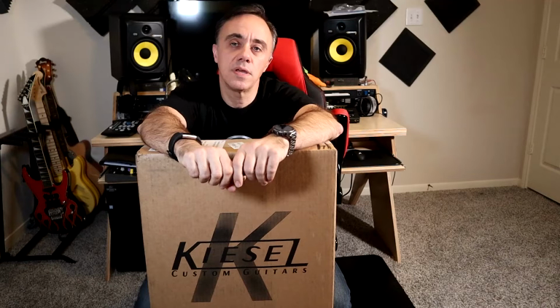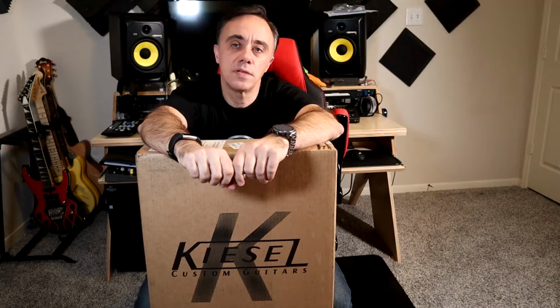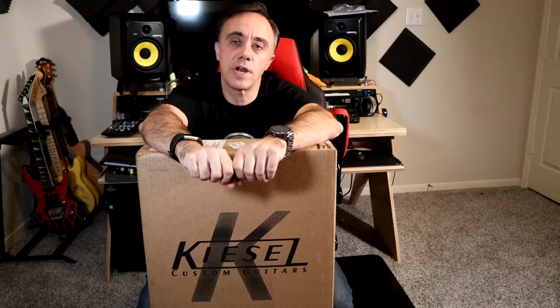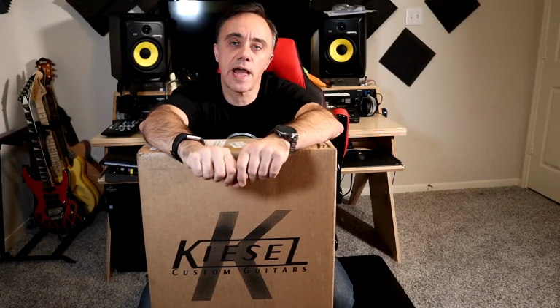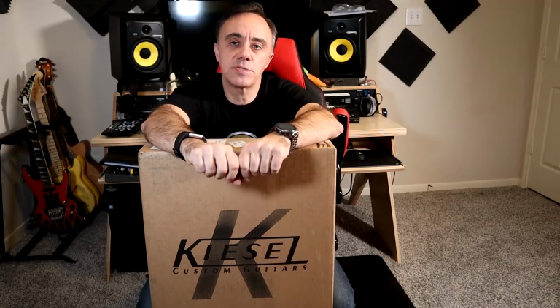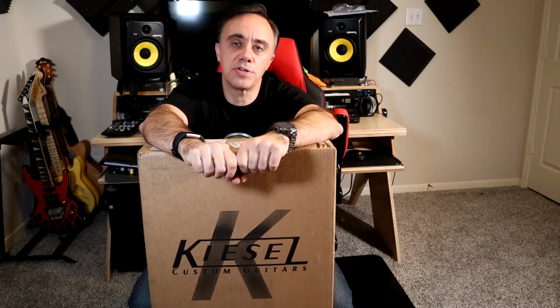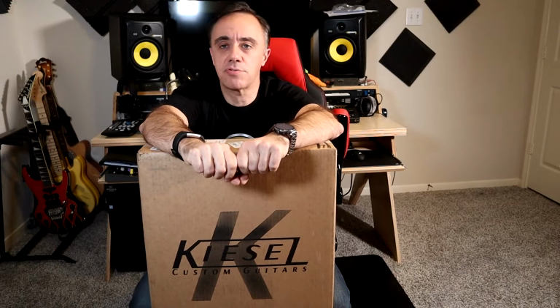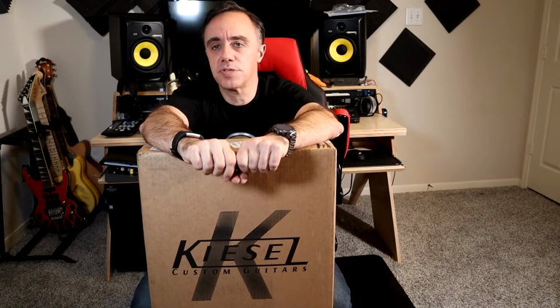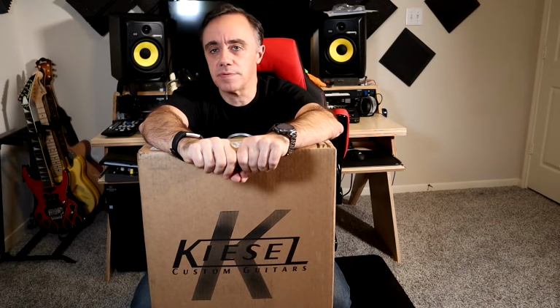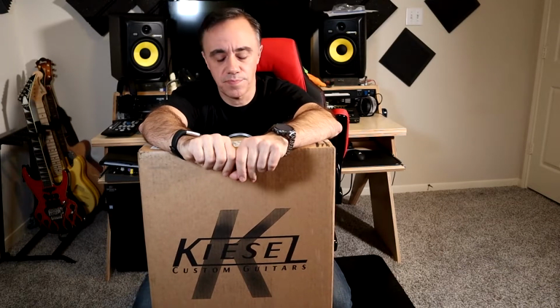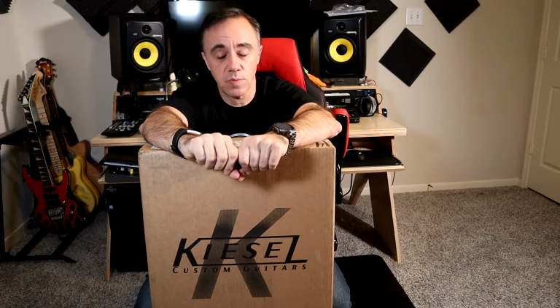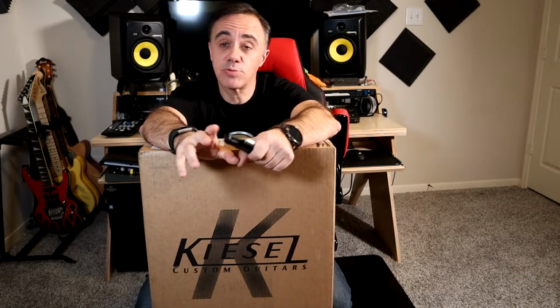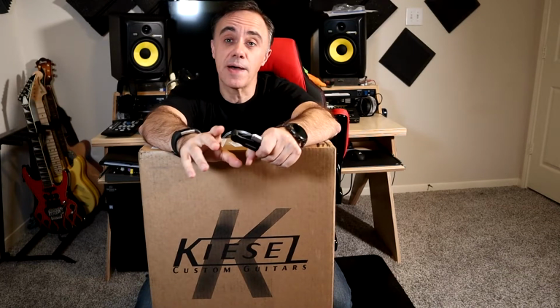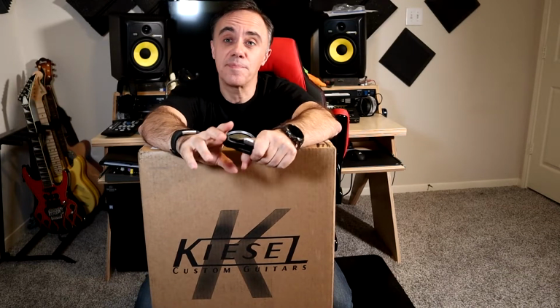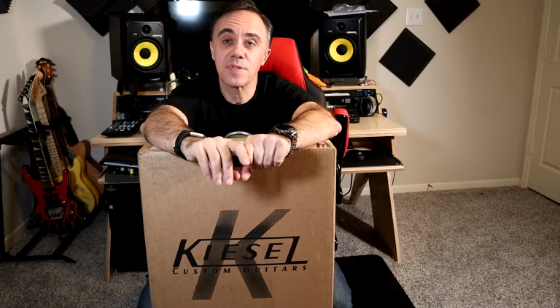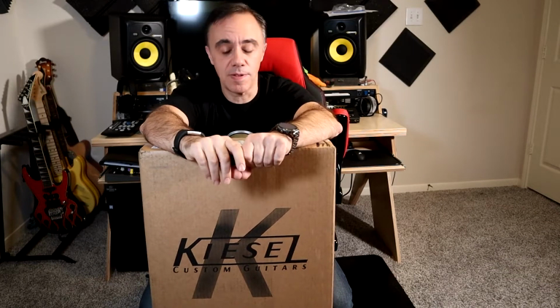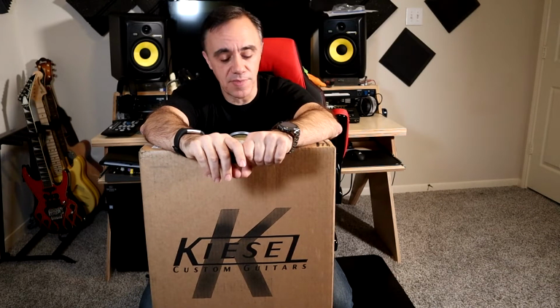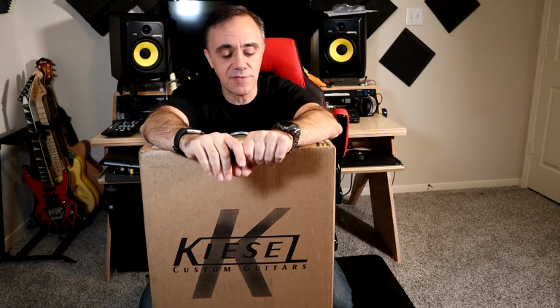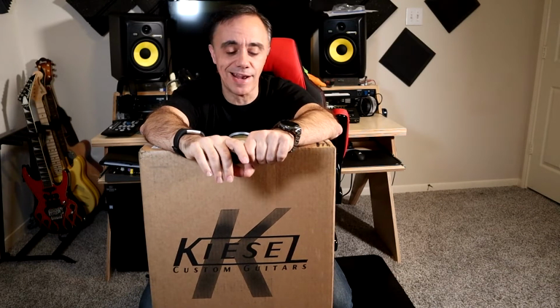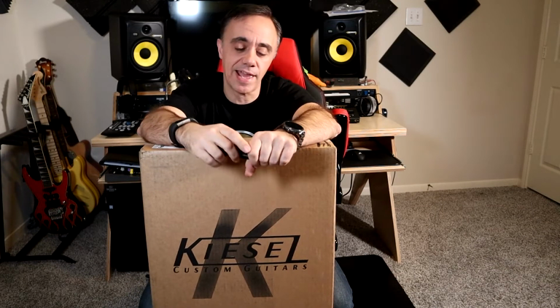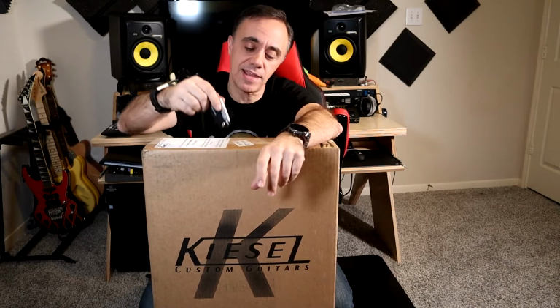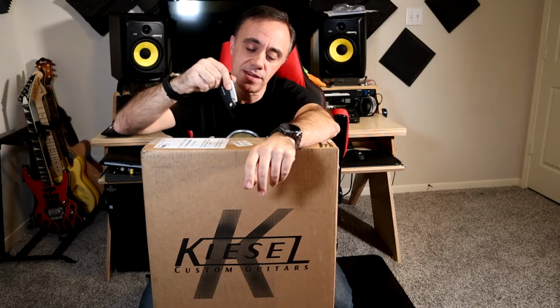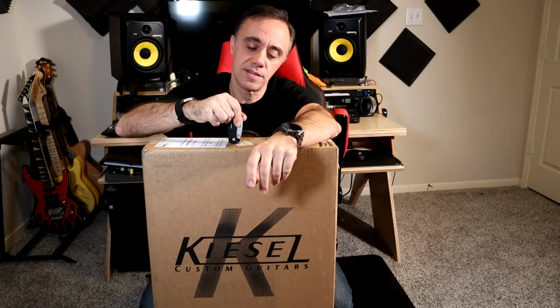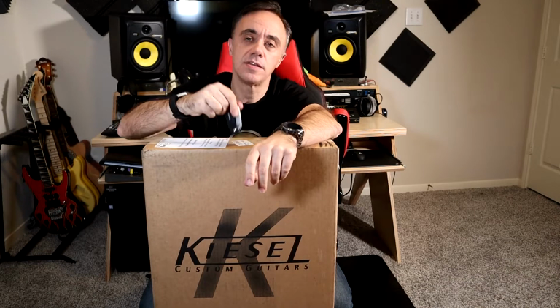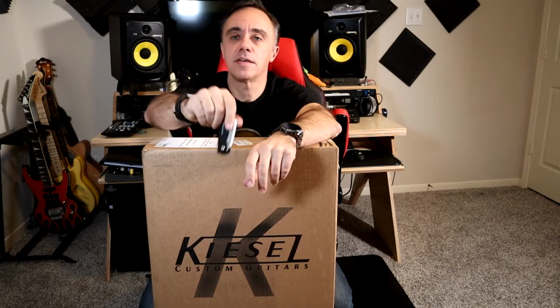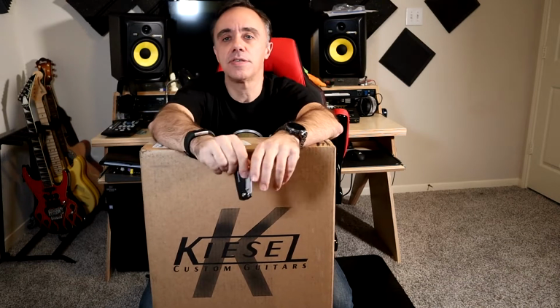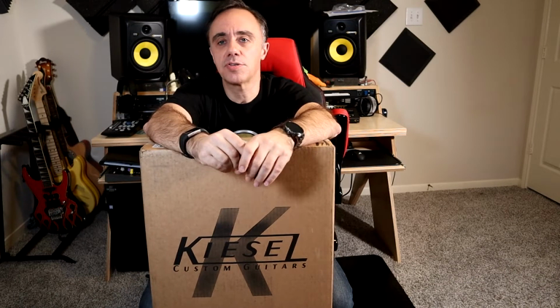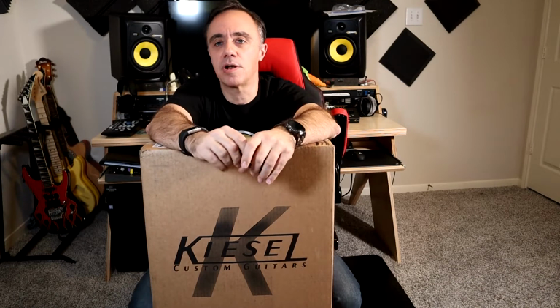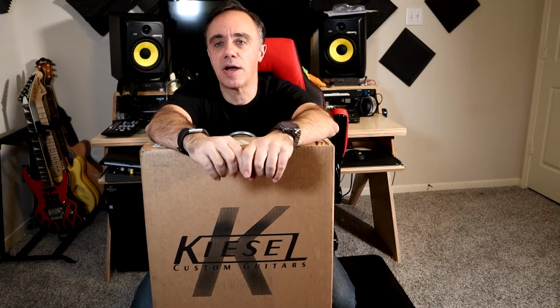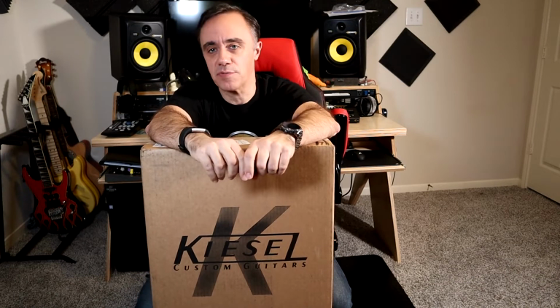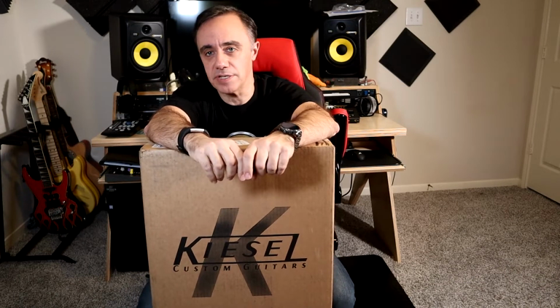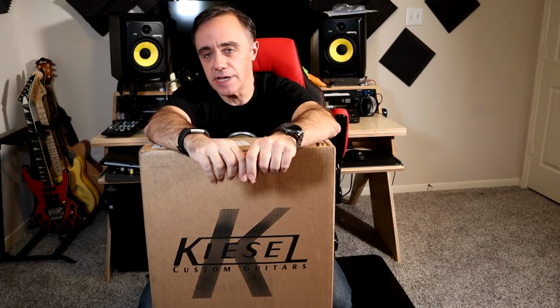What's going on guys? Peter J. Cruz here. Guess what's up? I've got a Kiesel guitar unboxing for you today.